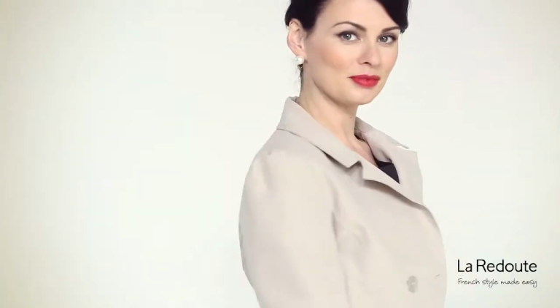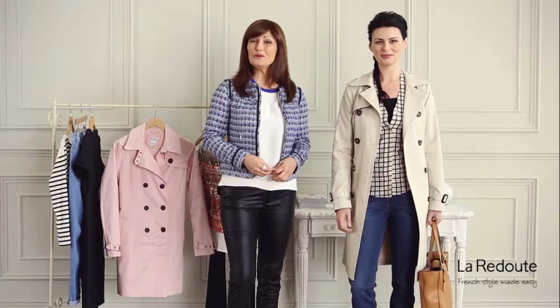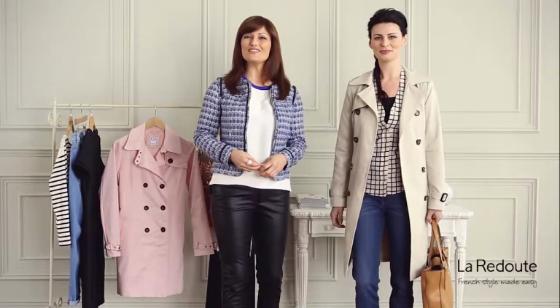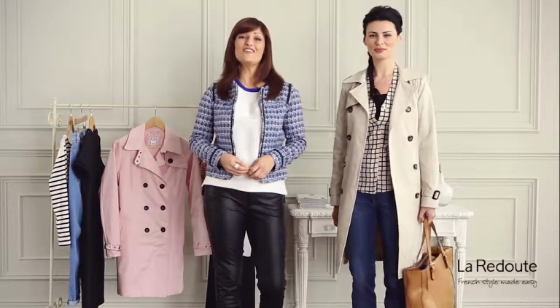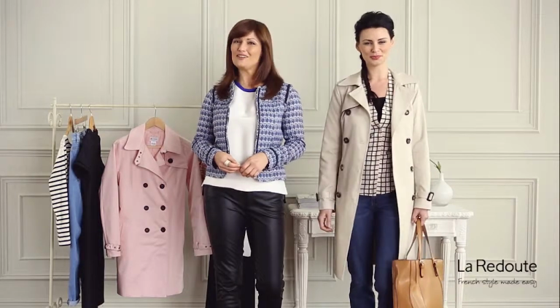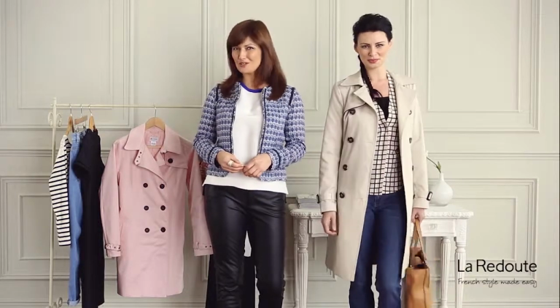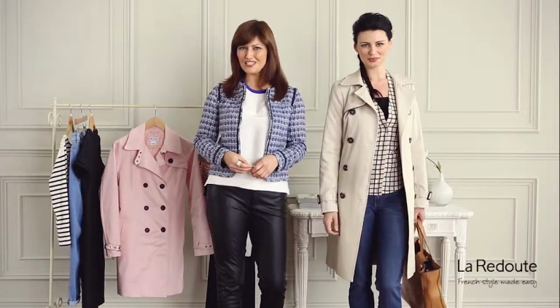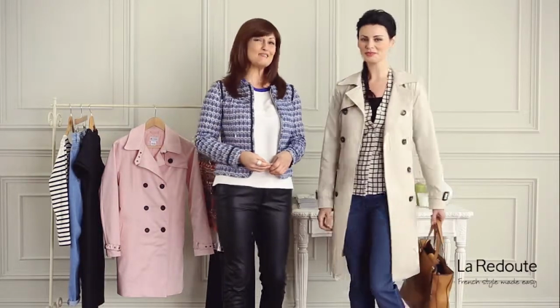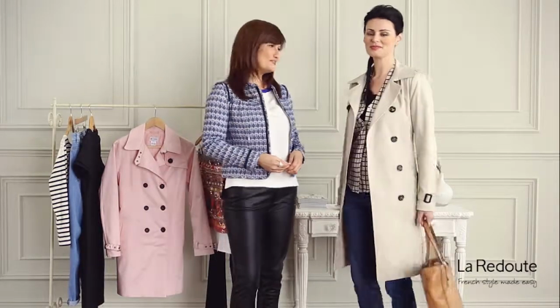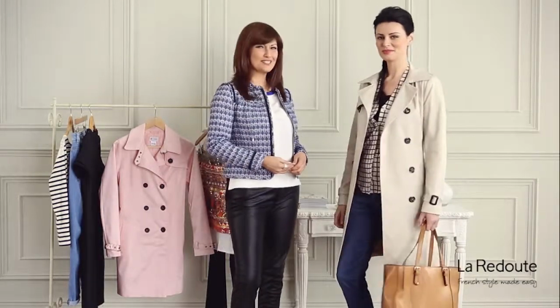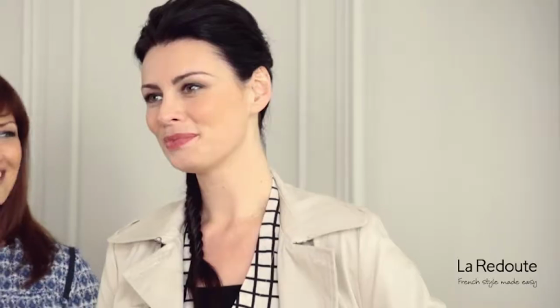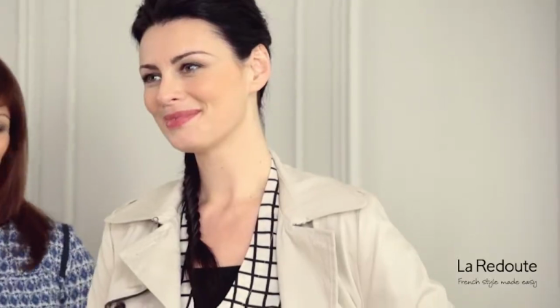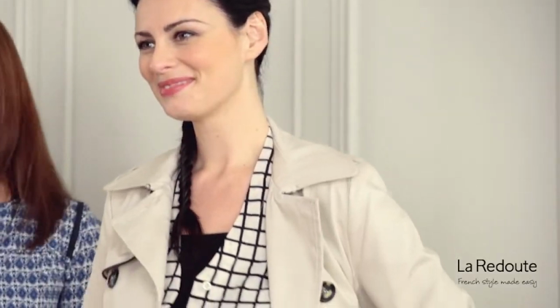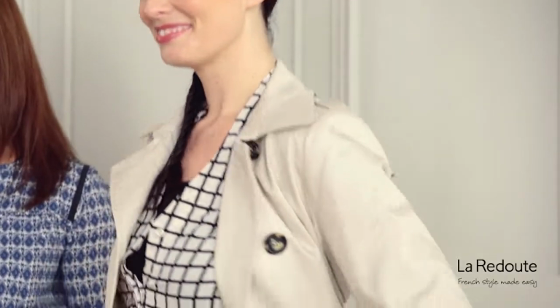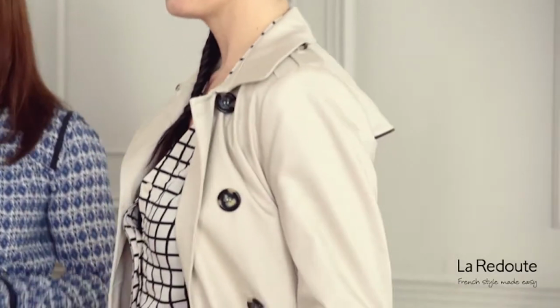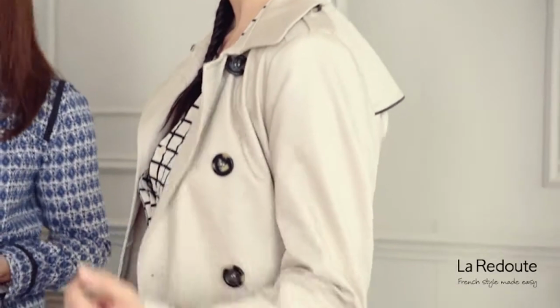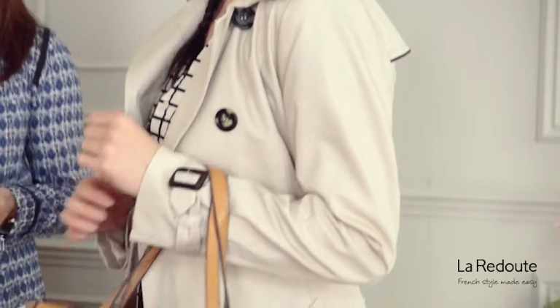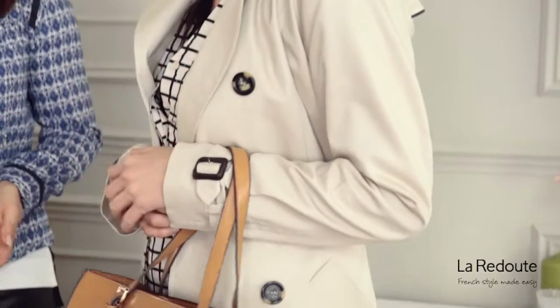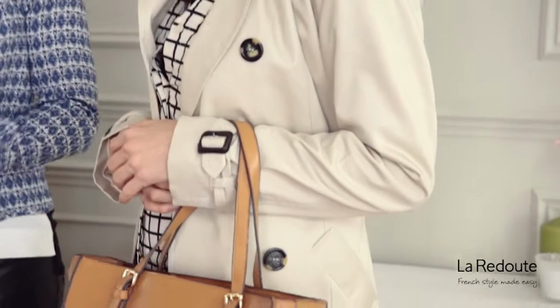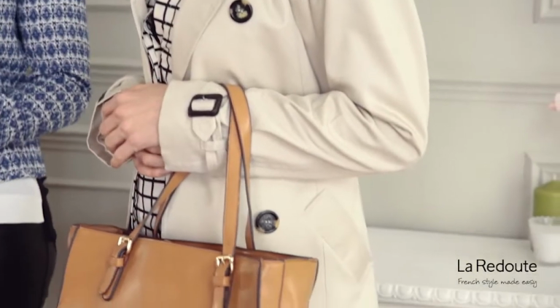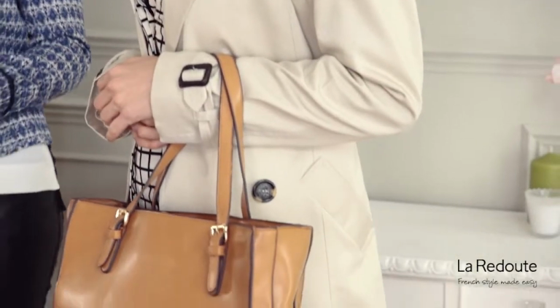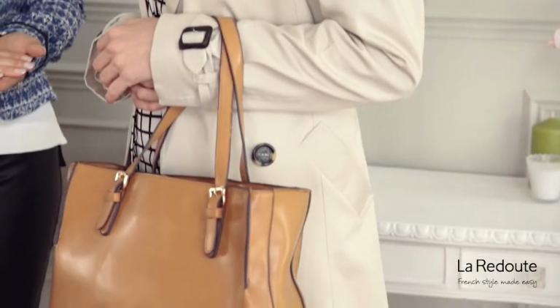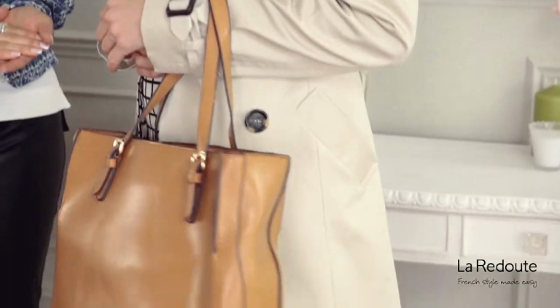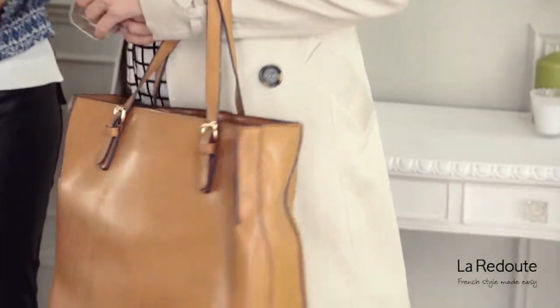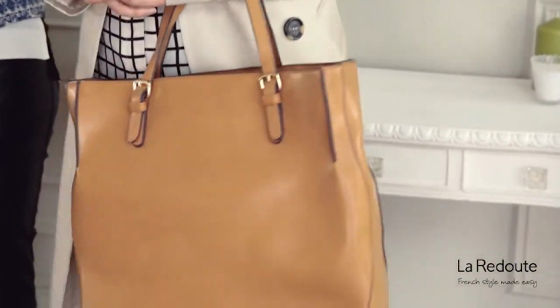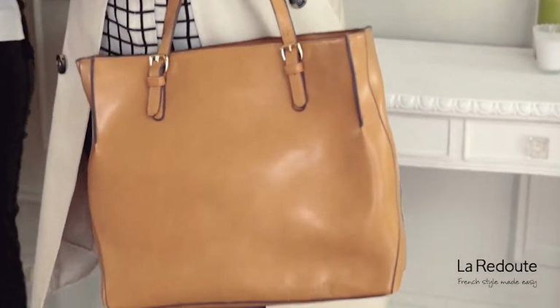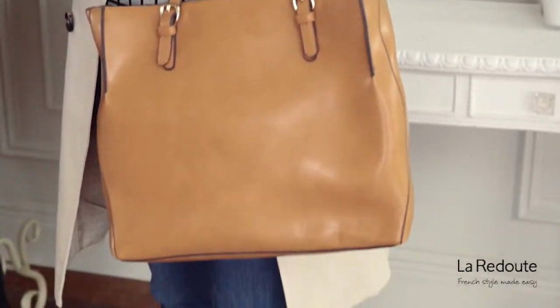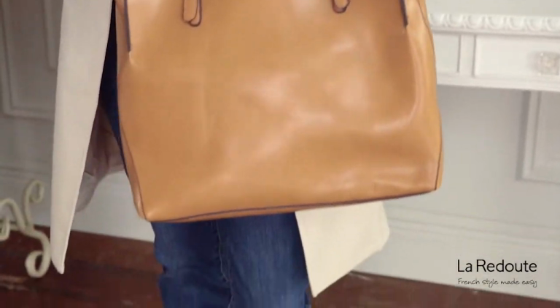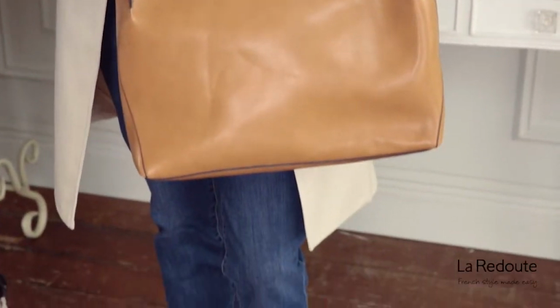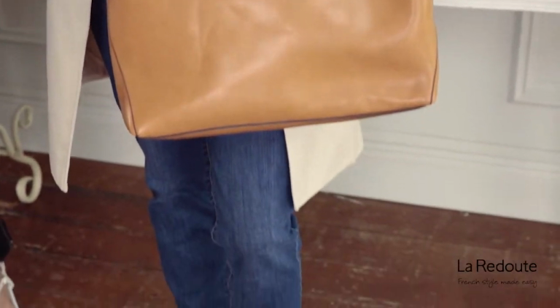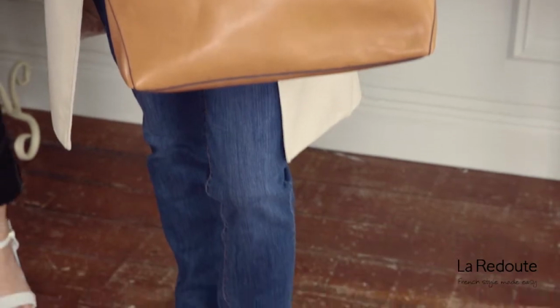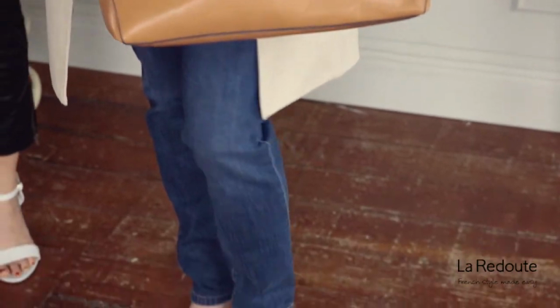You can add this versatile camel trench to the simplest of looks to give it that stylish edge. A tan bag is the perfect accessory to team with slim fit jeans and sandals for a sleek, cool look.